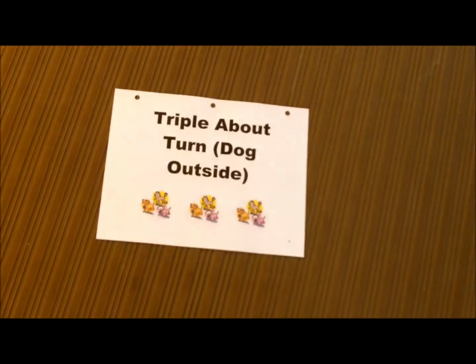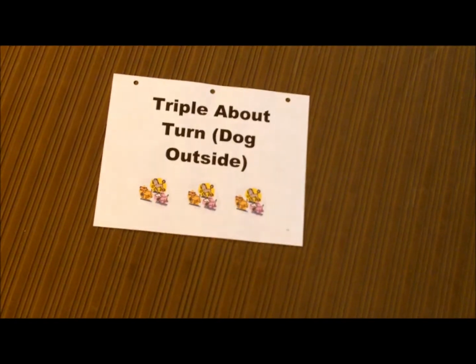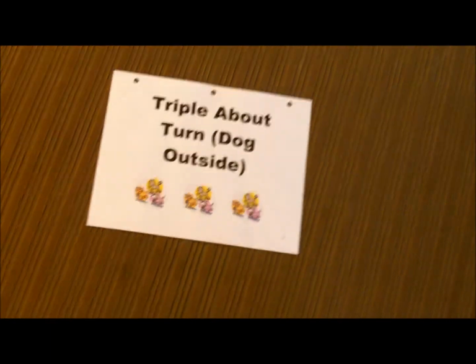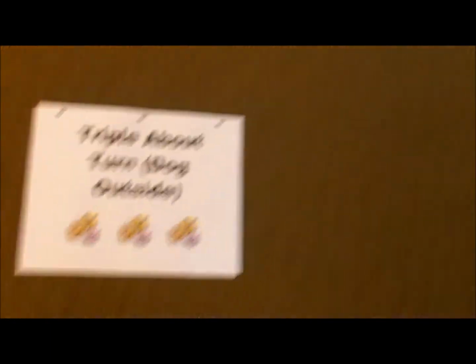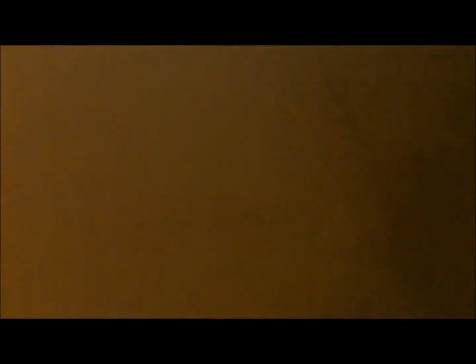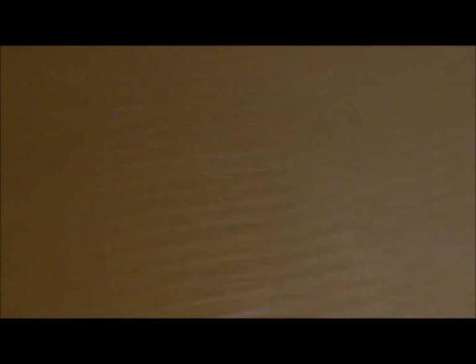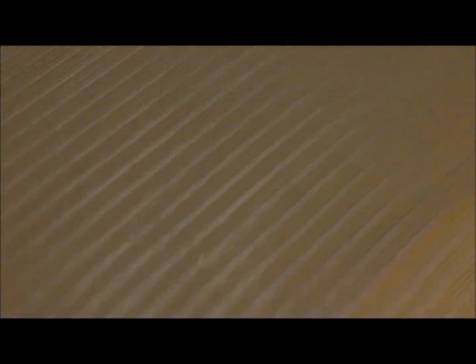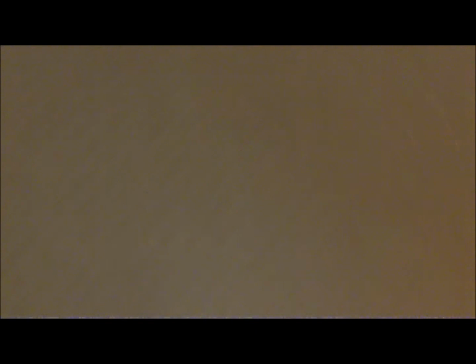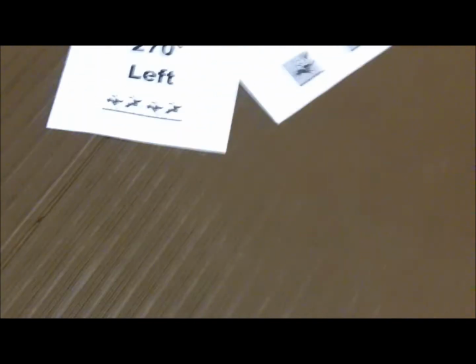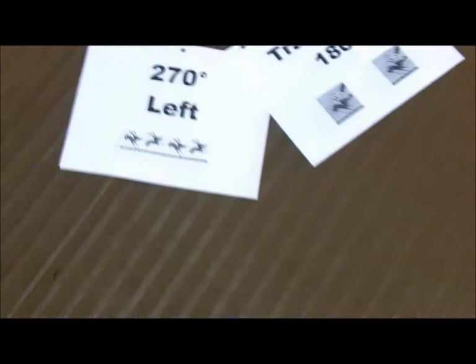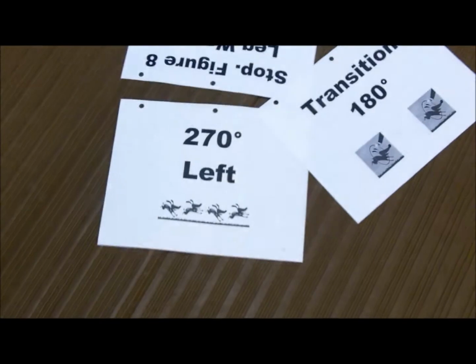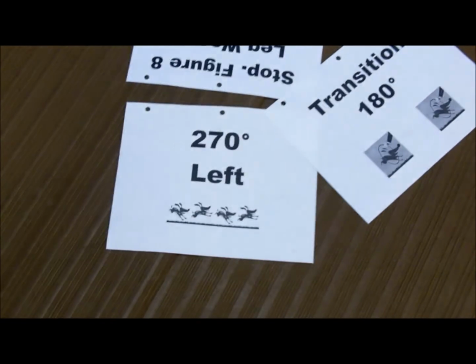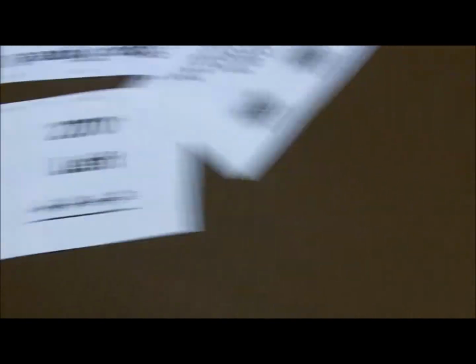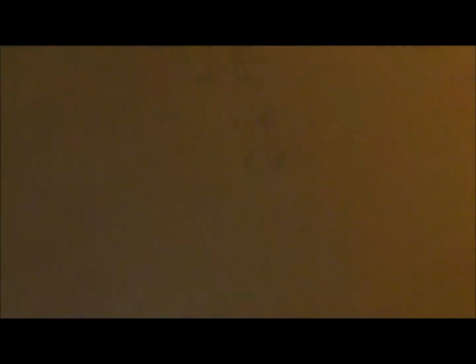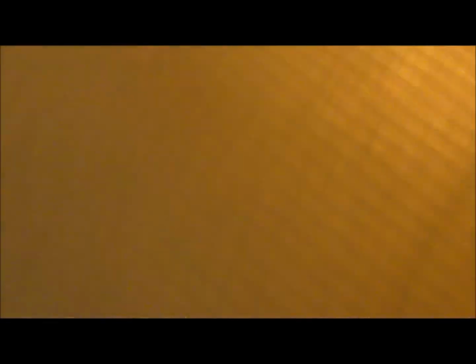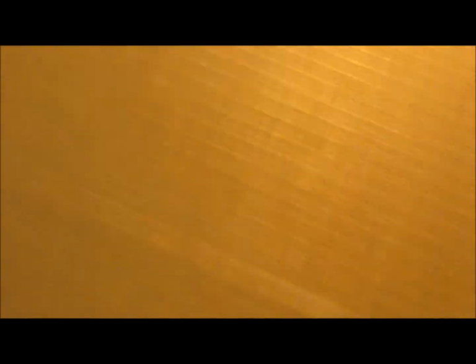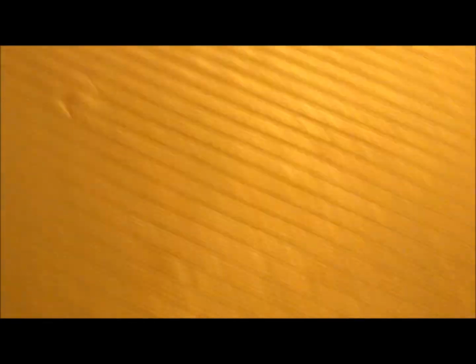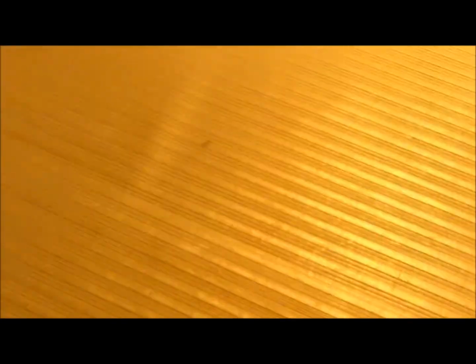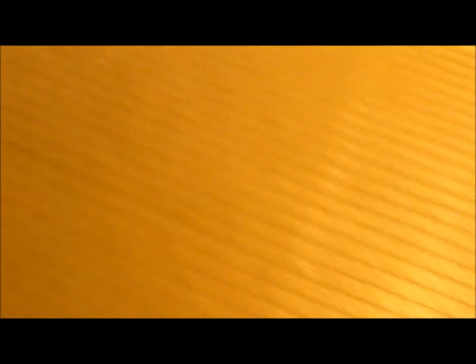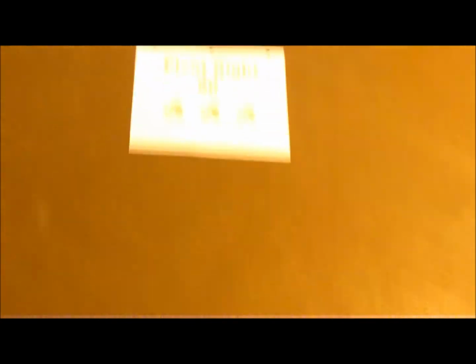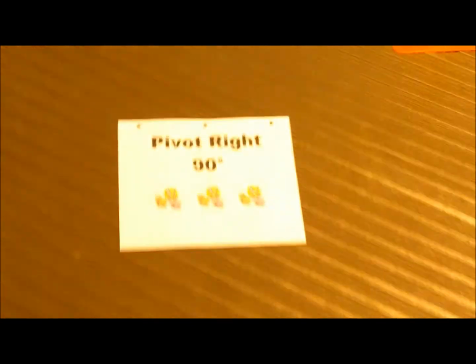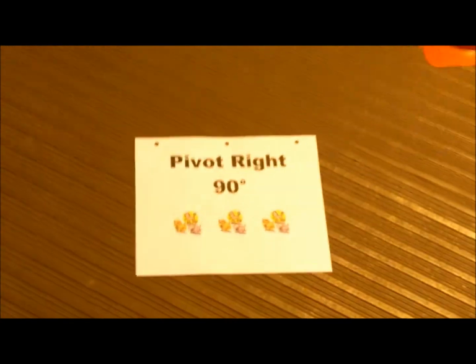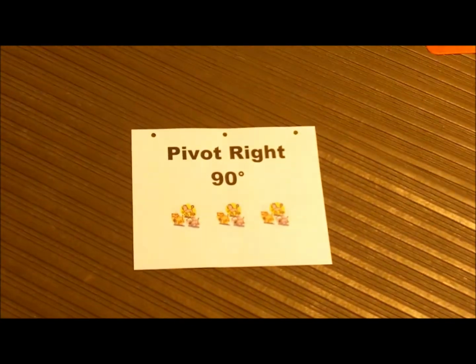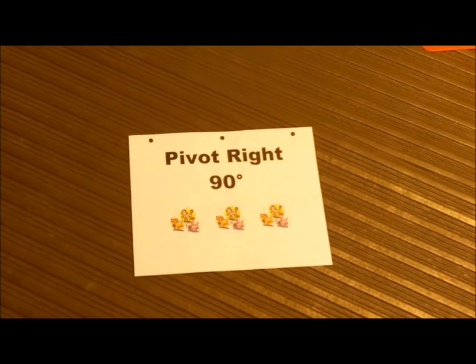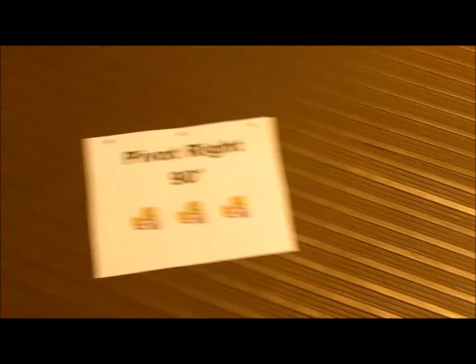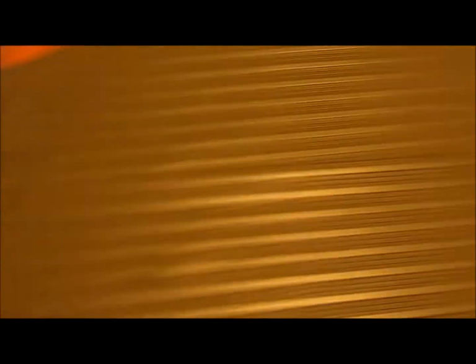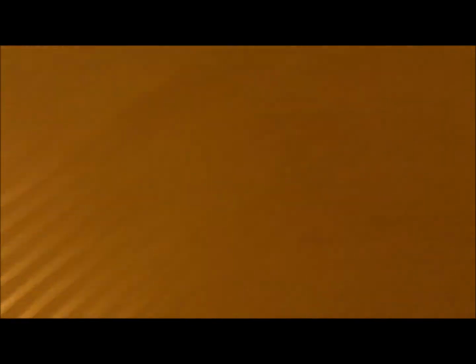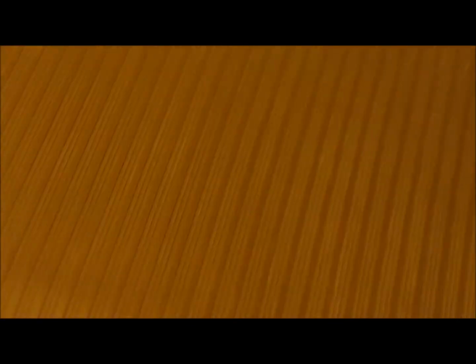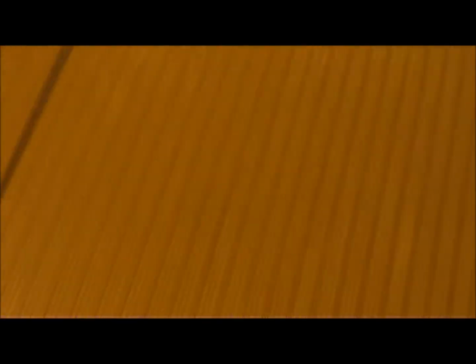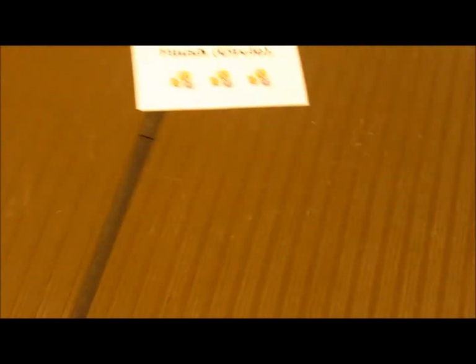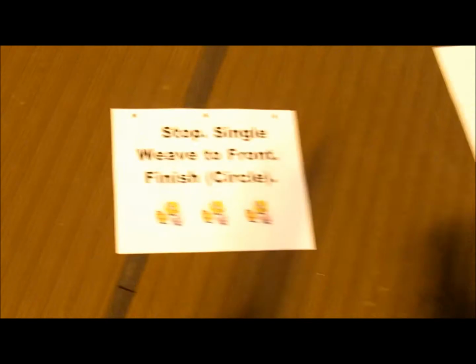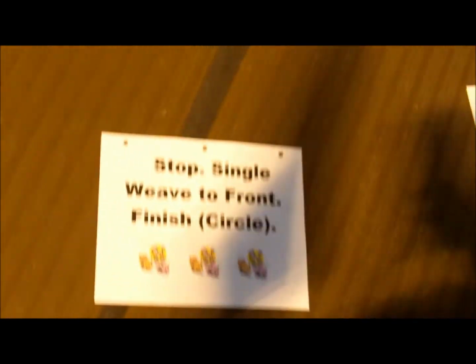Triple about turn, dog outside, station 3. 270 left, station 4. Pivot right 90, station 5.